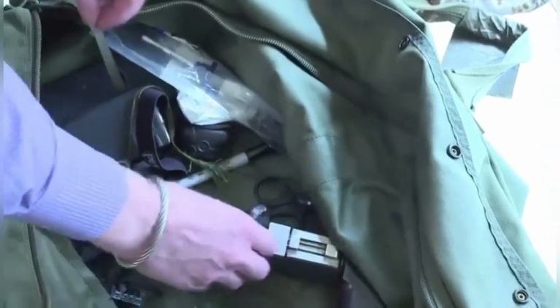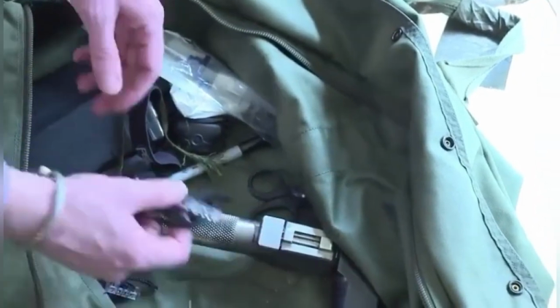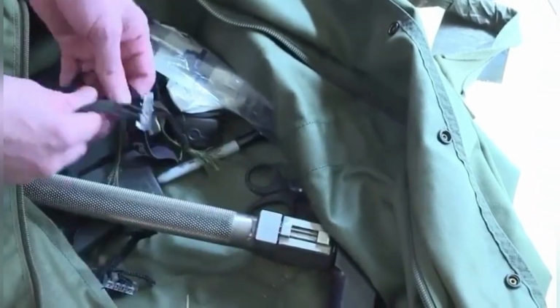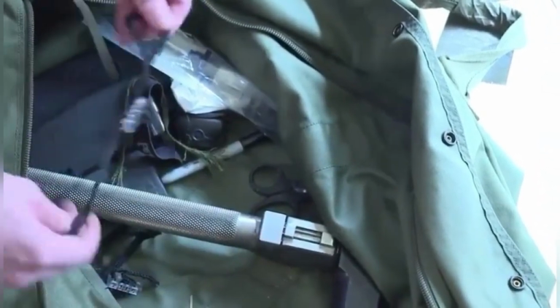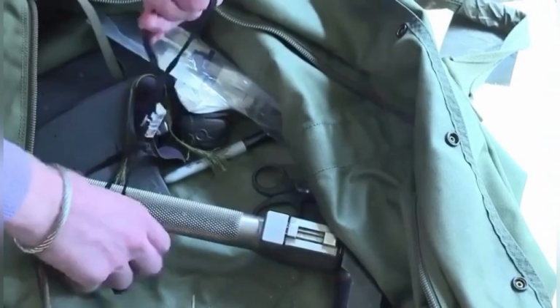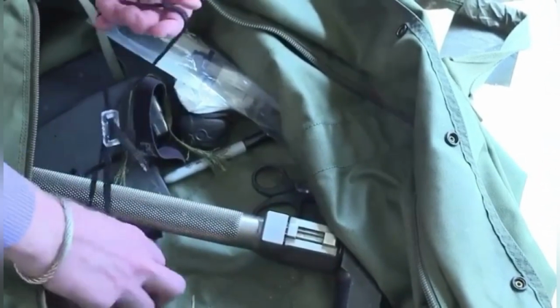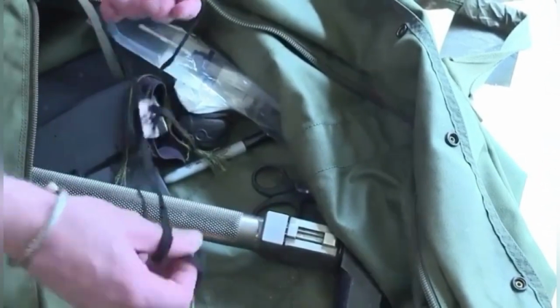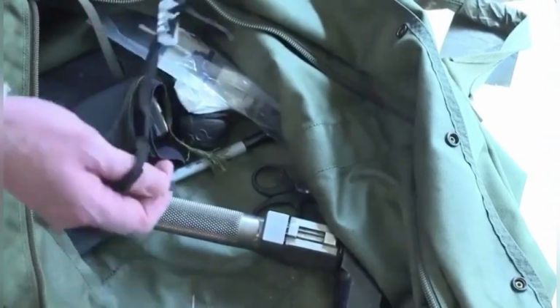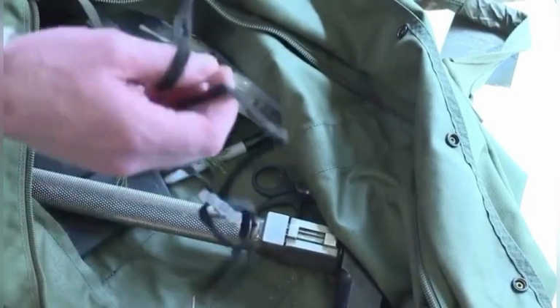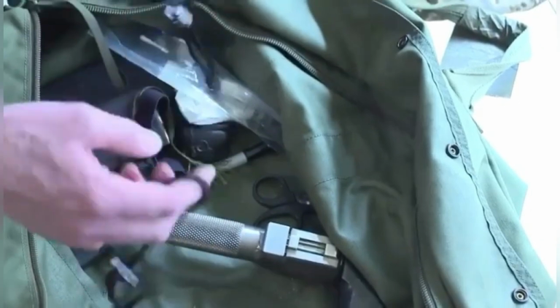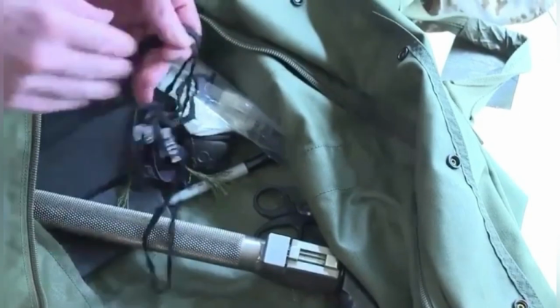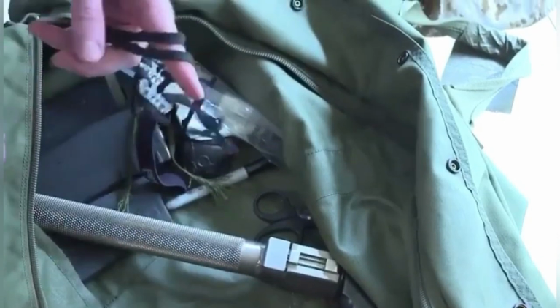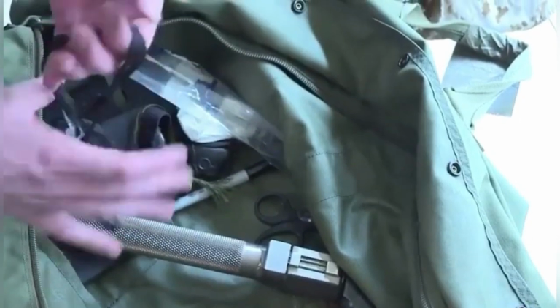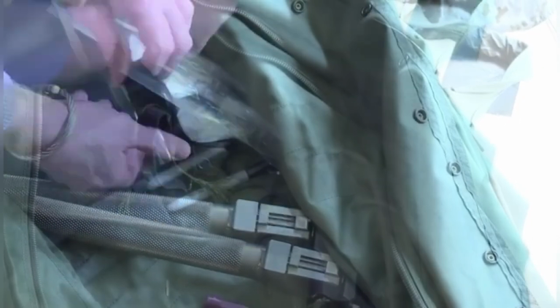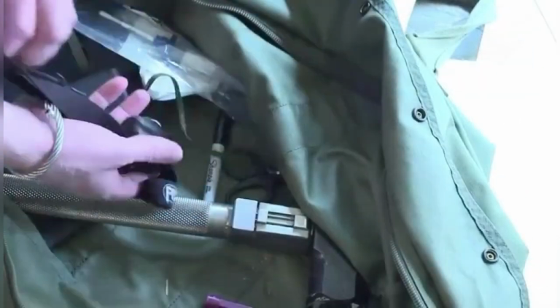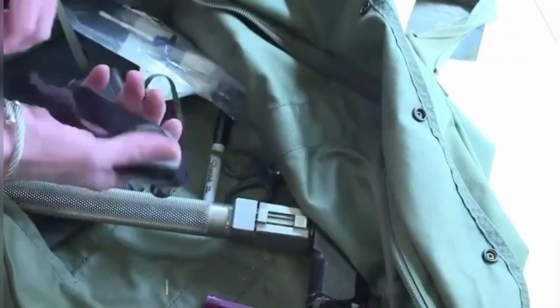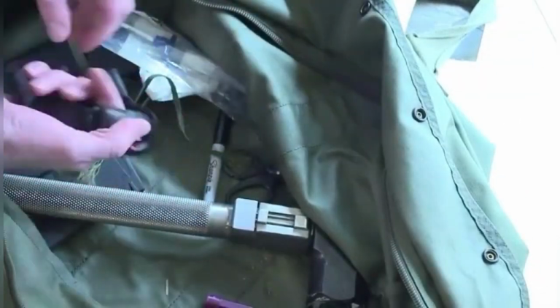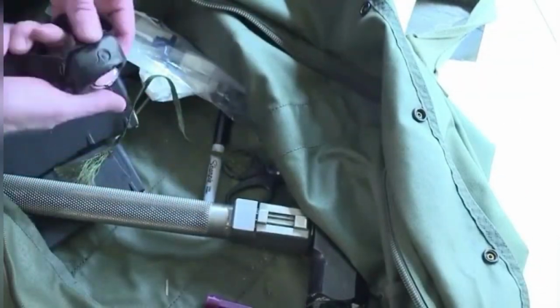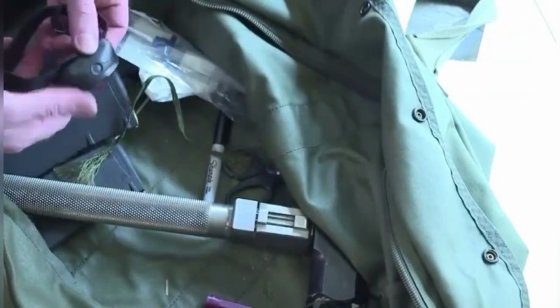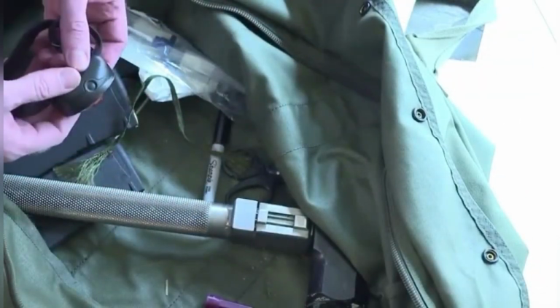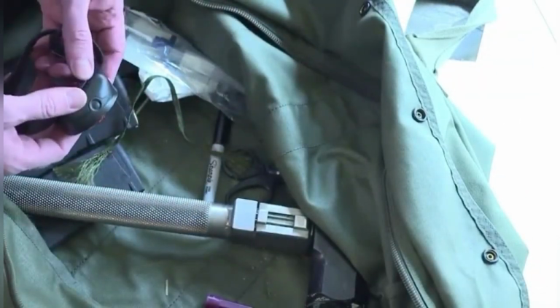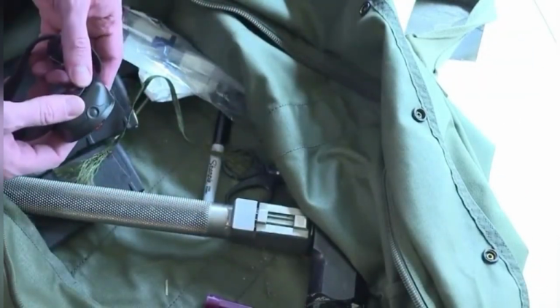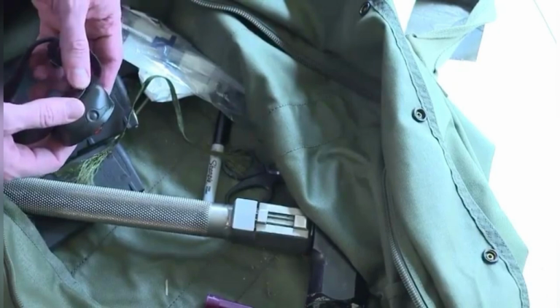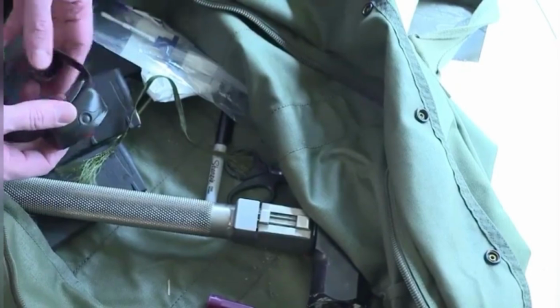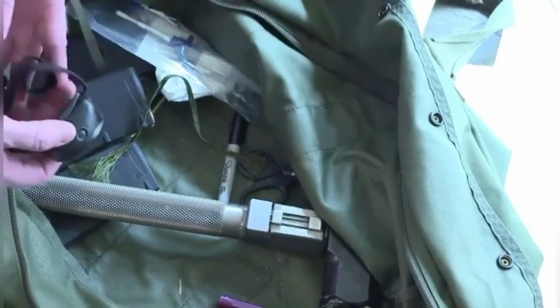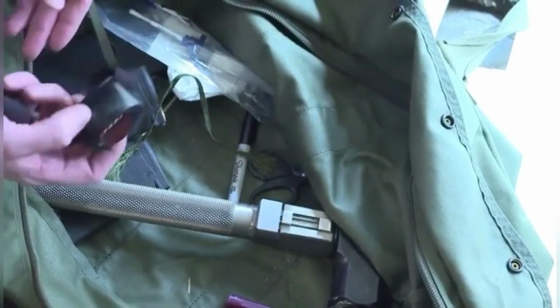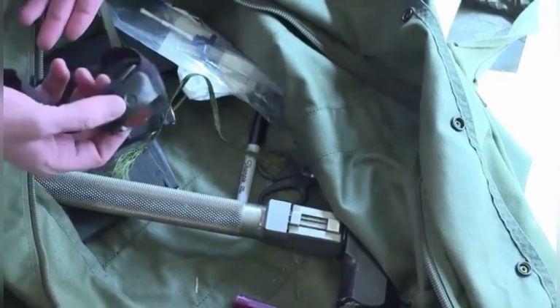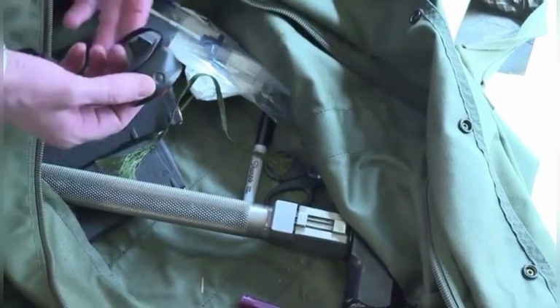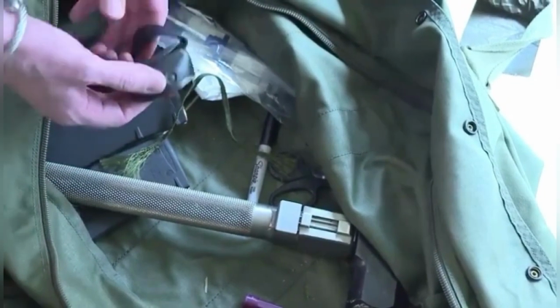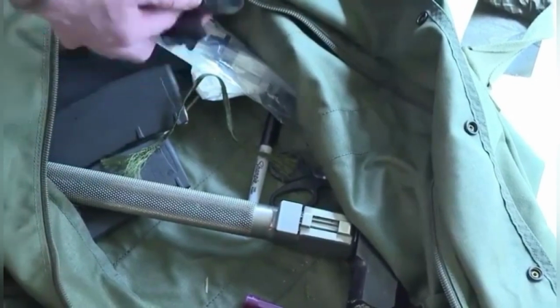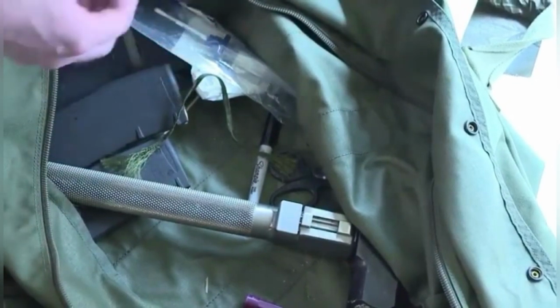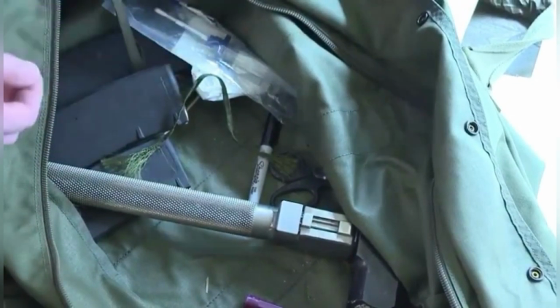We brought a couple sets of handcuffs that we didn't need. And a headlamp for once the shooting is done — if it's too dark you can turn this on and find stuff if you're looking for intelligence.